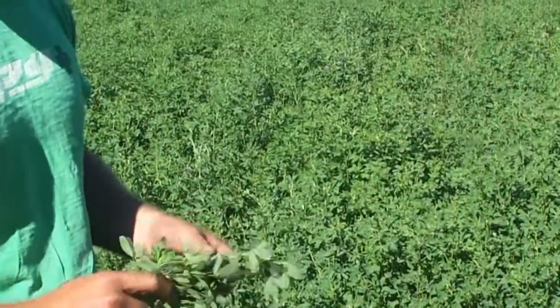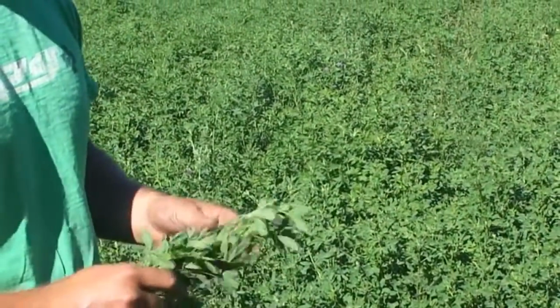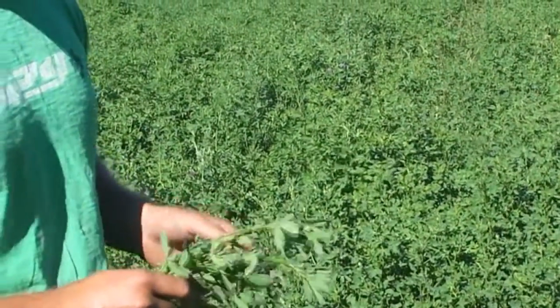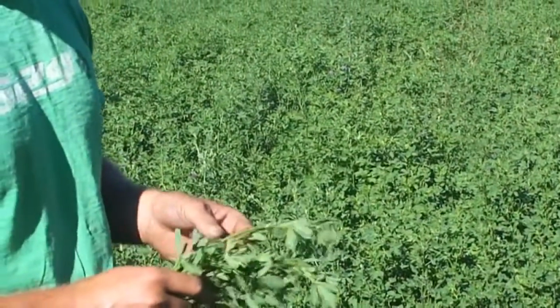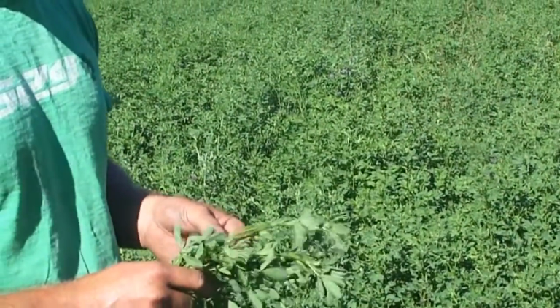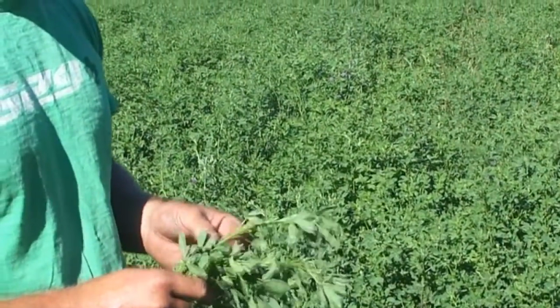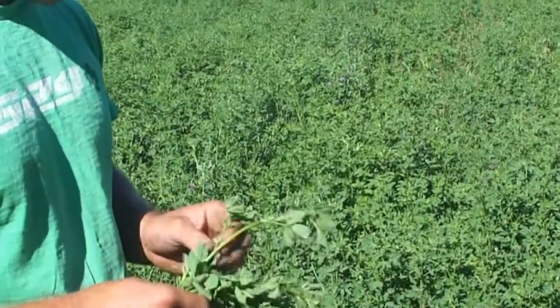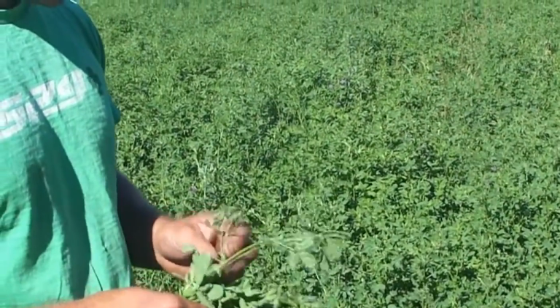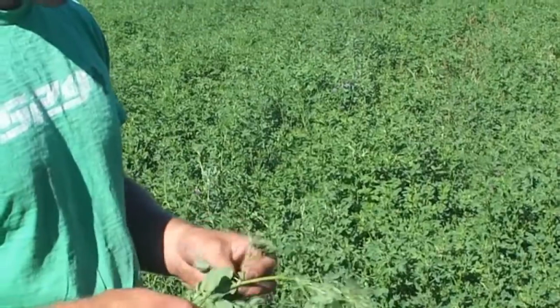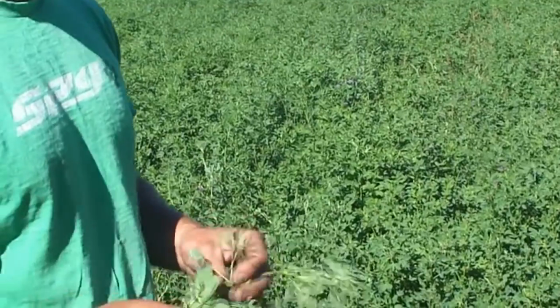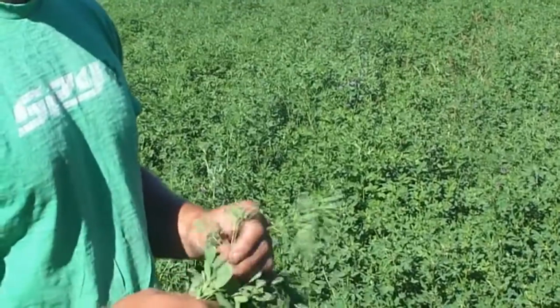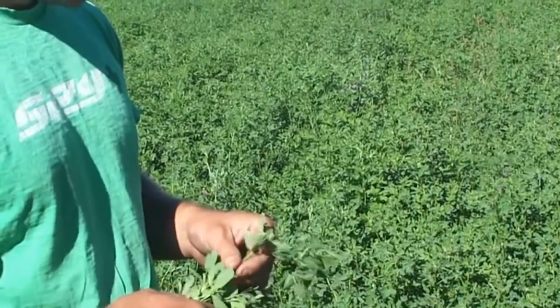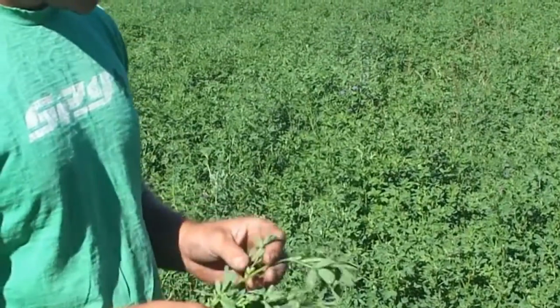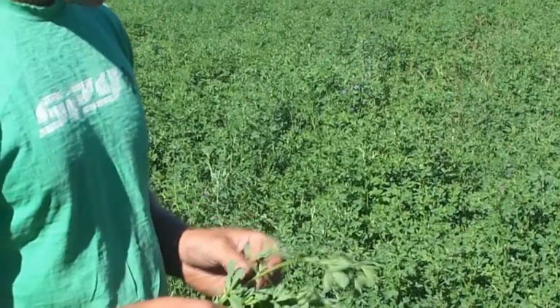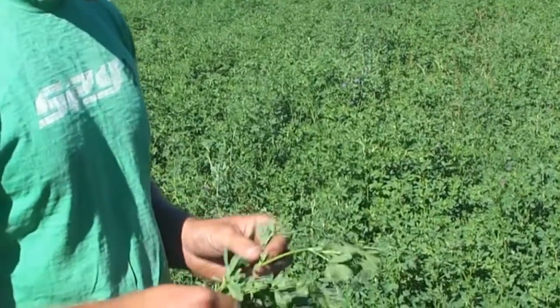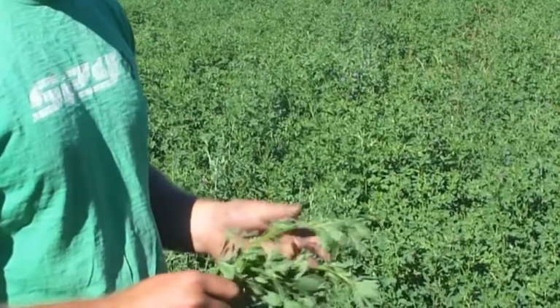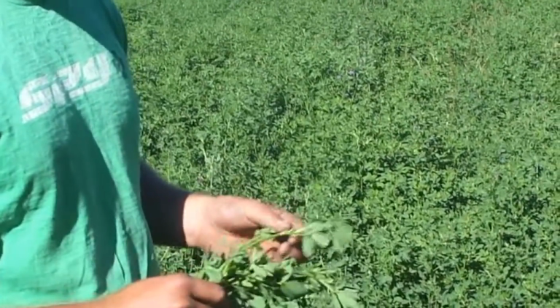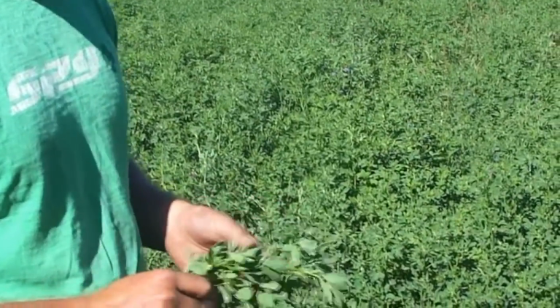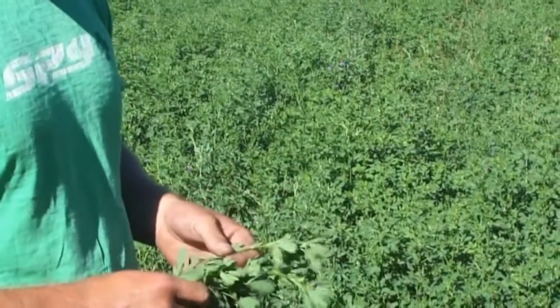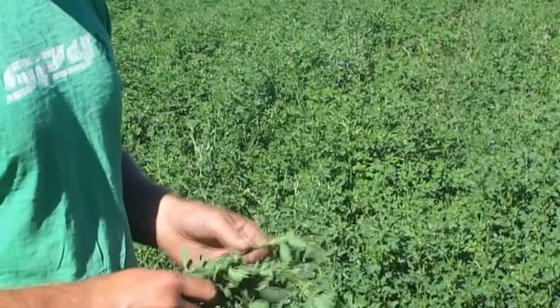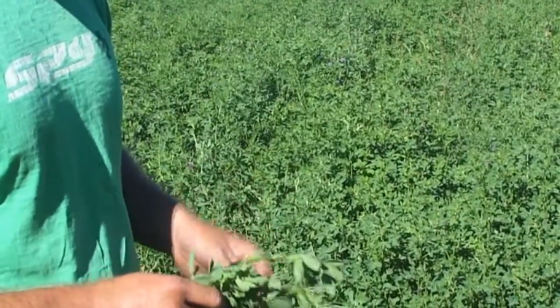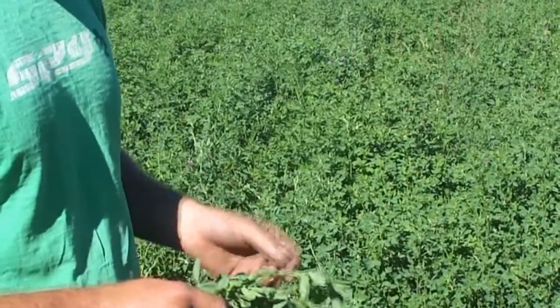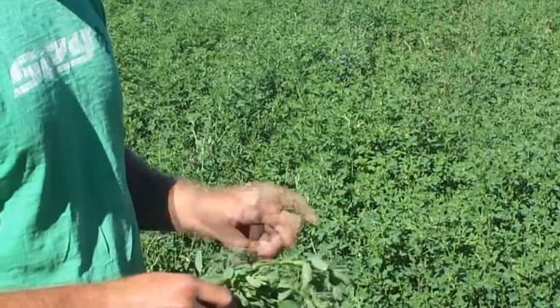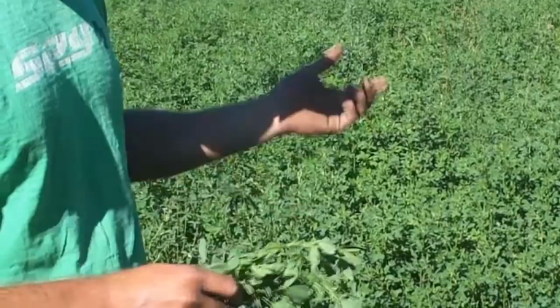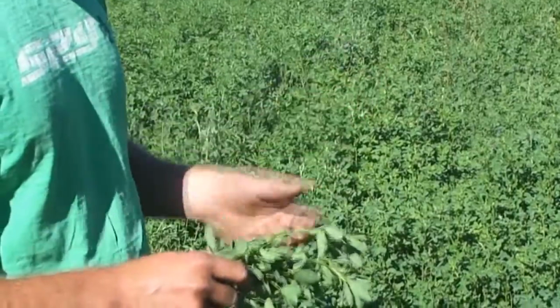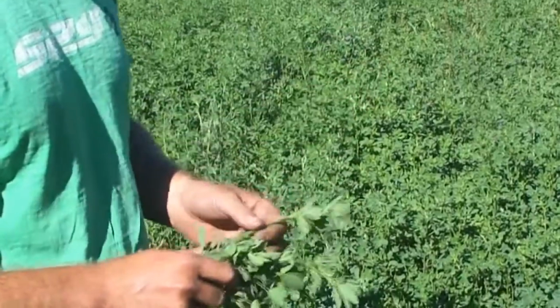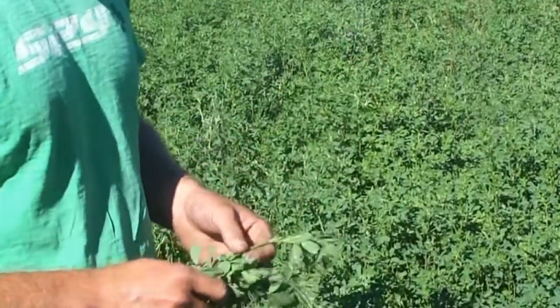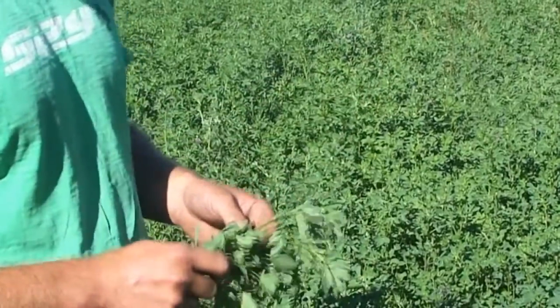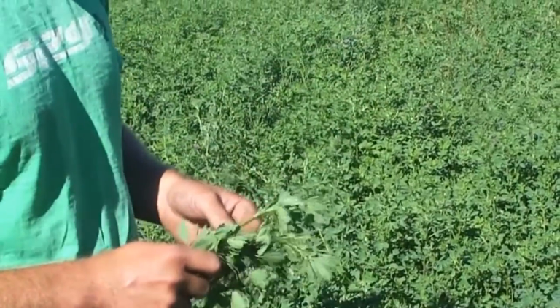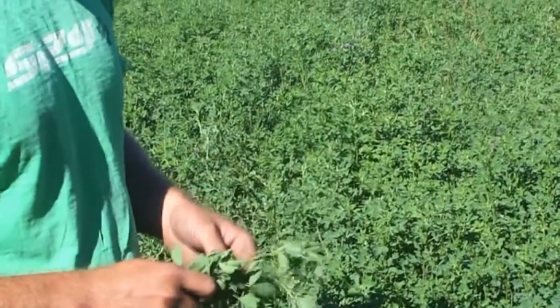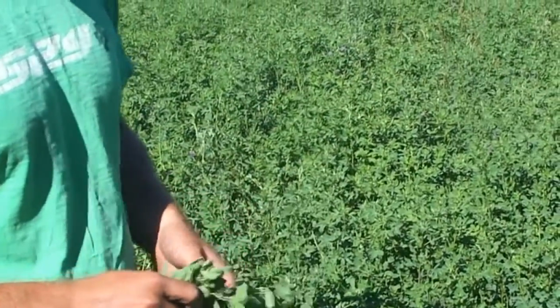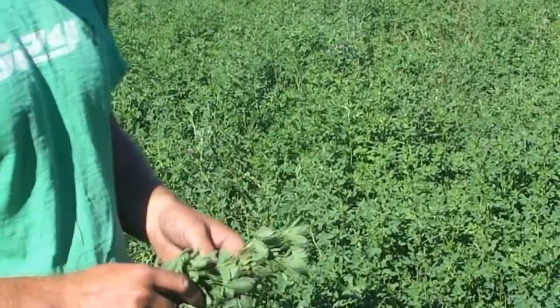Right. We're definitely getting more shoots, leaf shoots coming off of it. The more you have per stalk, per stem, the better off you are.